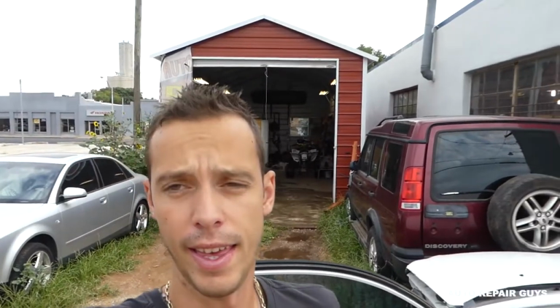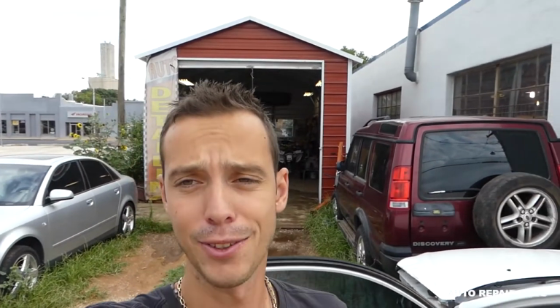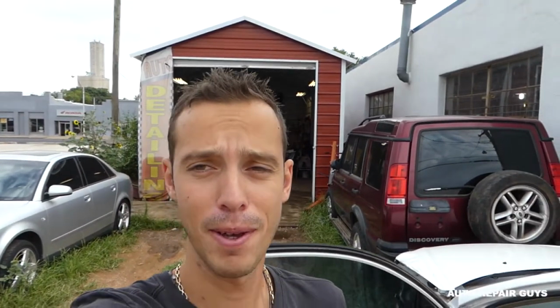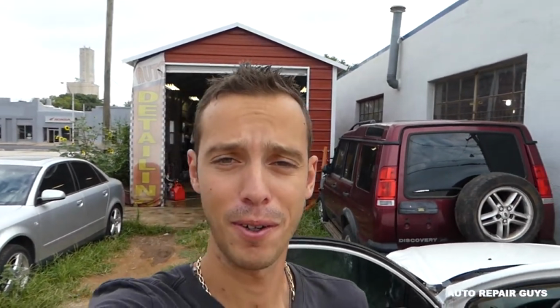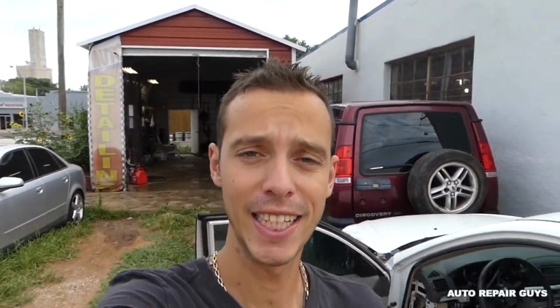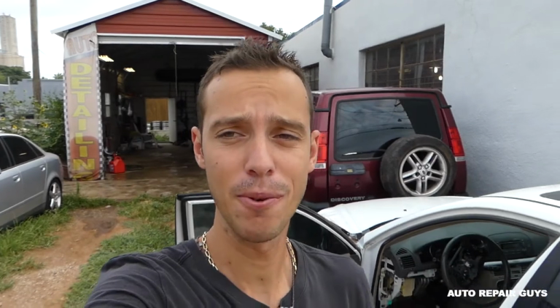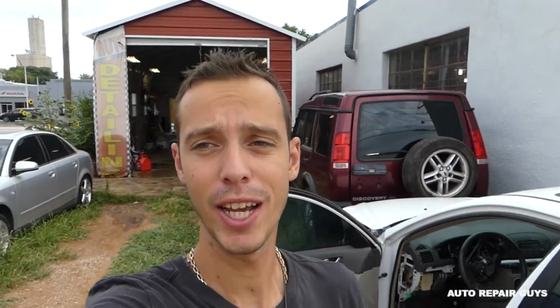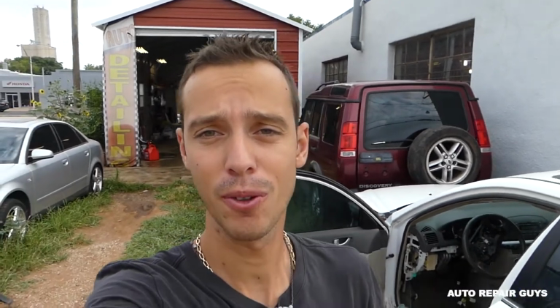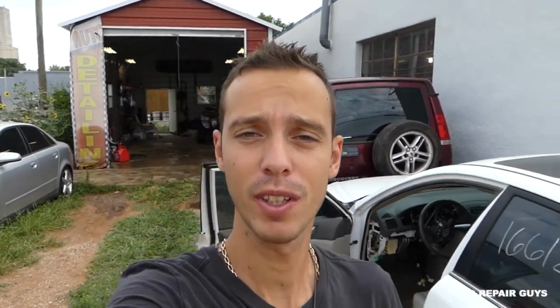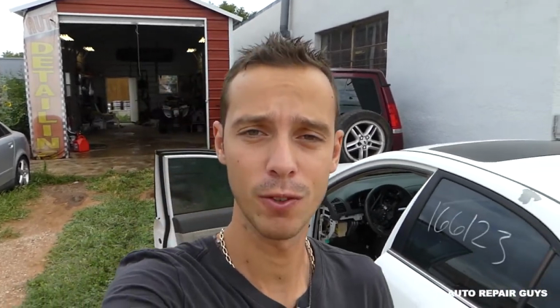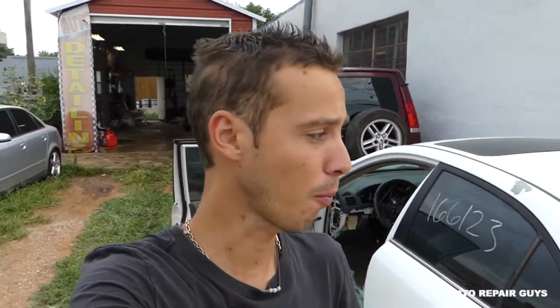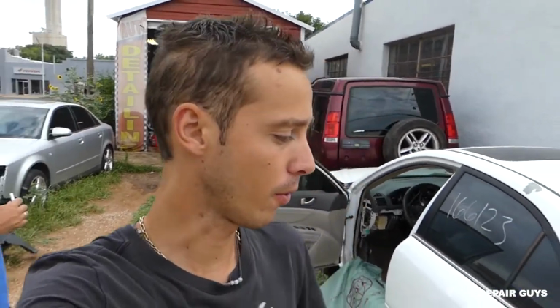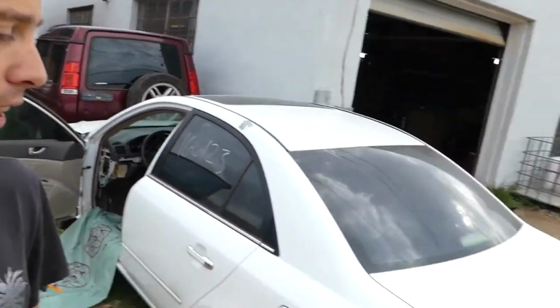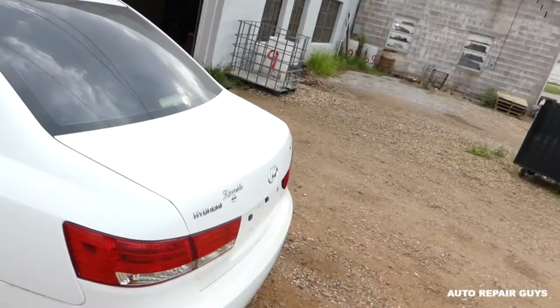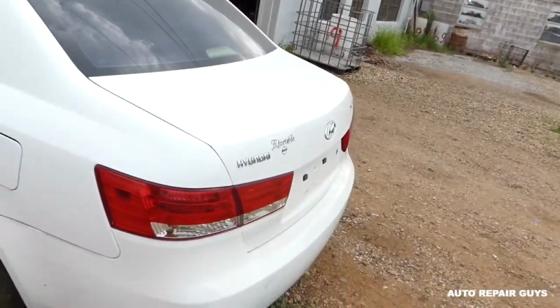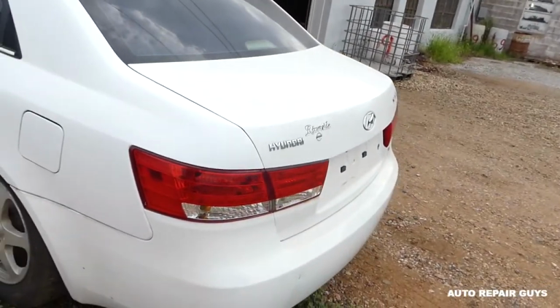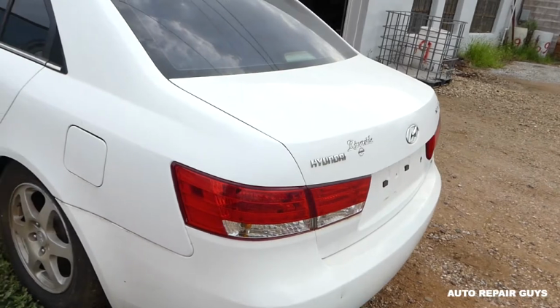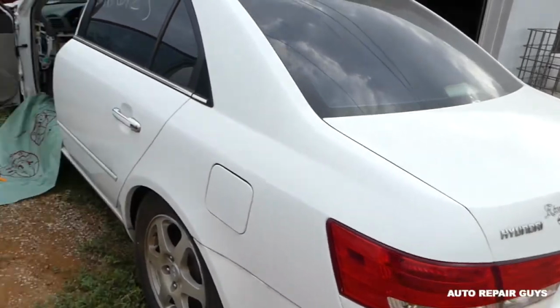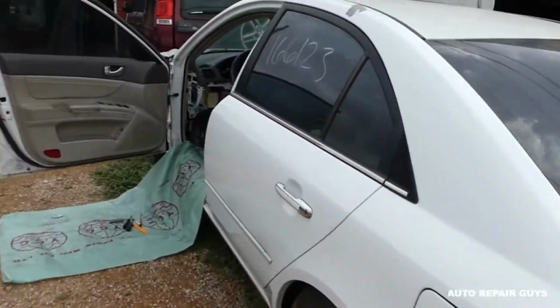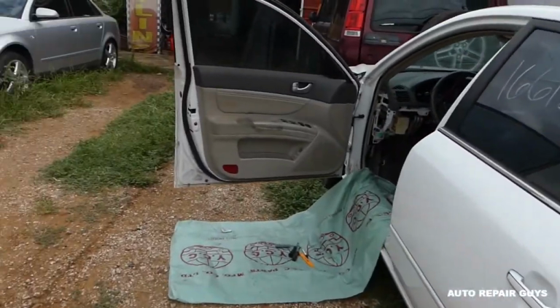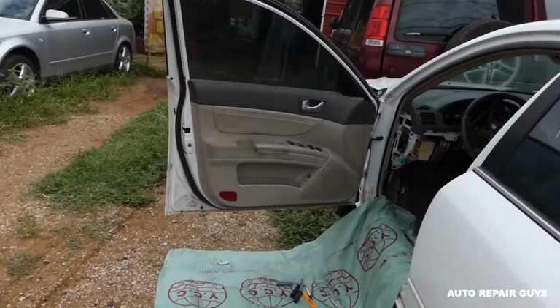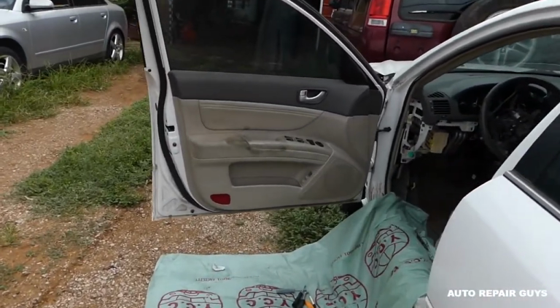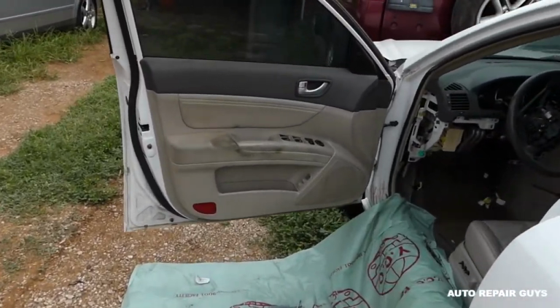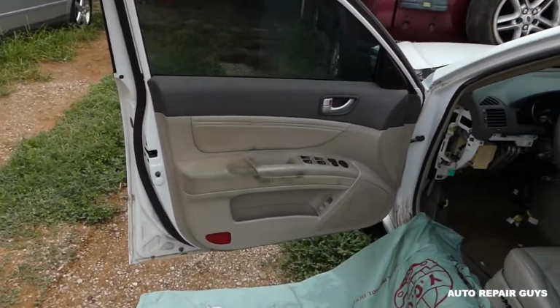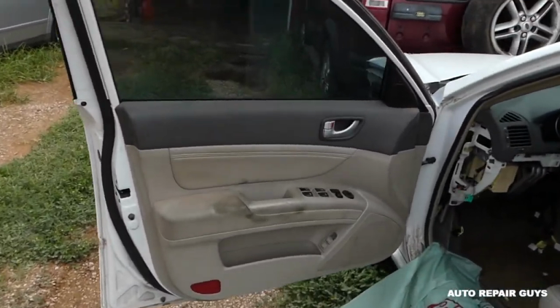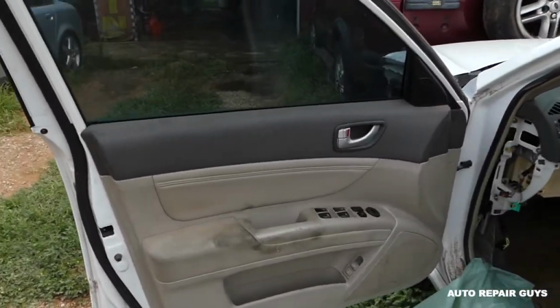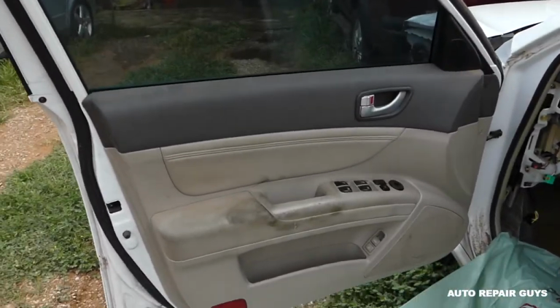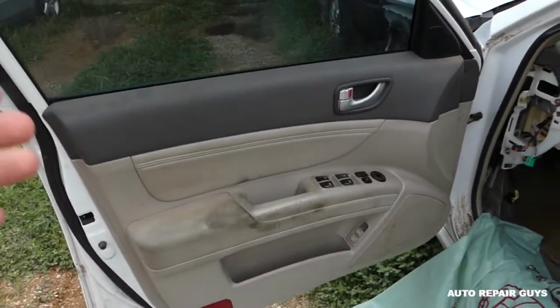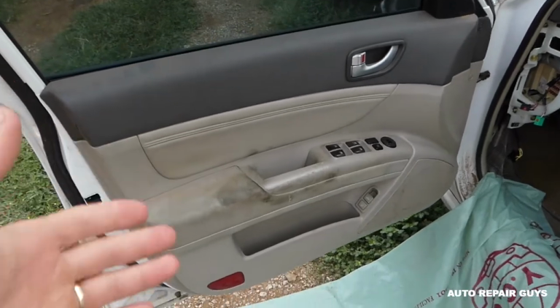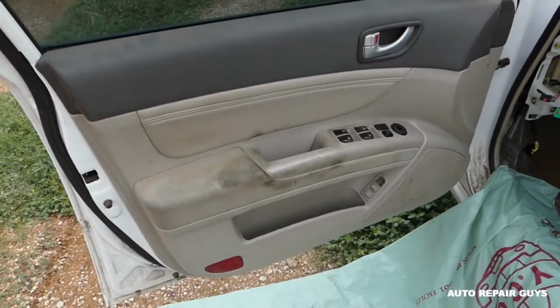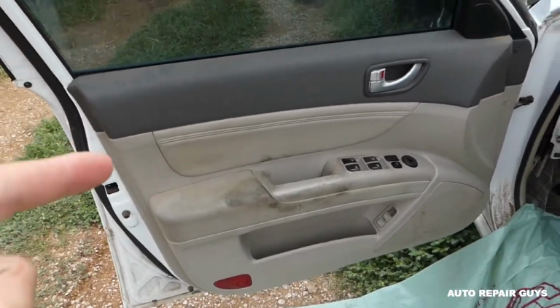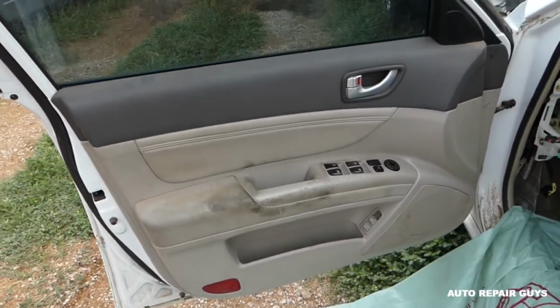Hey guys, welcome back to Auto Repair Guys. Today we'll show you how to remove and replace the front door panel on a Hyundai Sonata. If you have that generation right here, we'll demonstrate how to do that. We're working on this one — it's a parts car — but we'll show you how to do it guys, so stay with us.